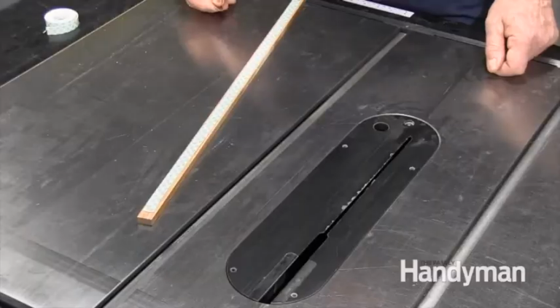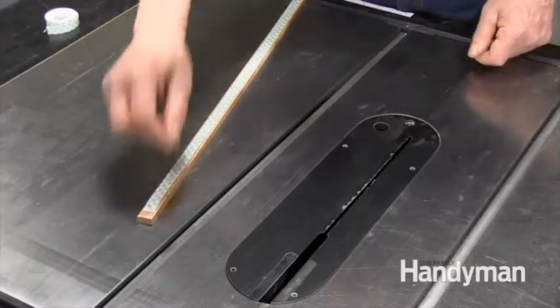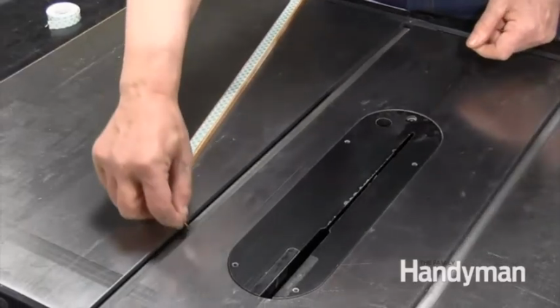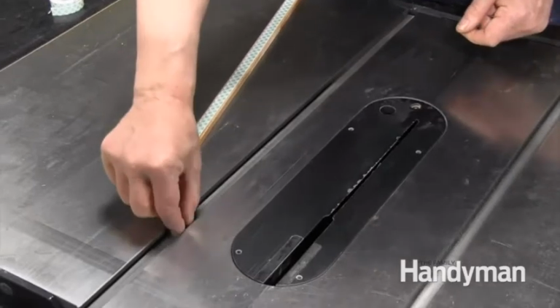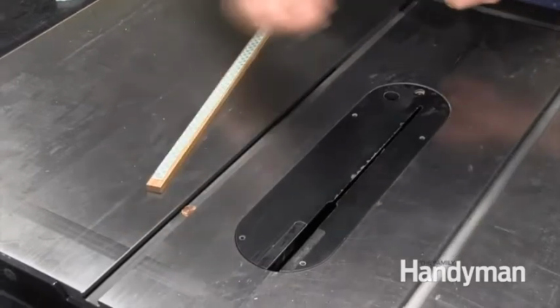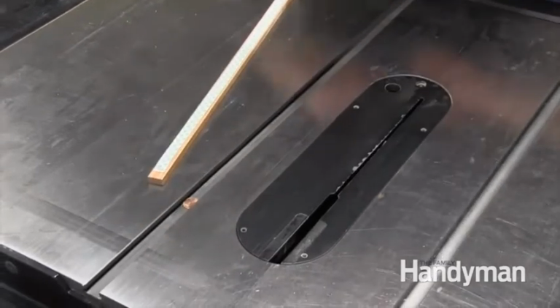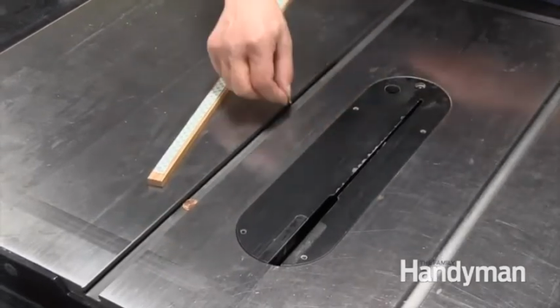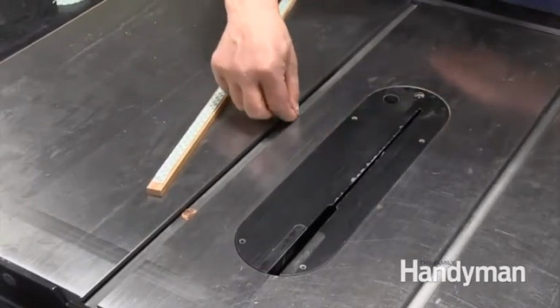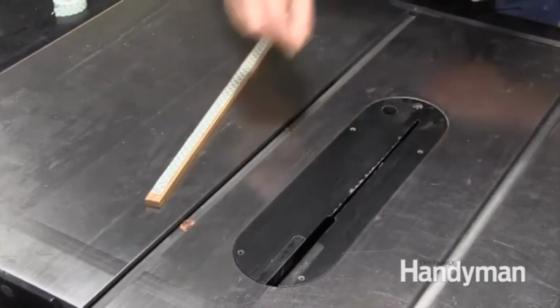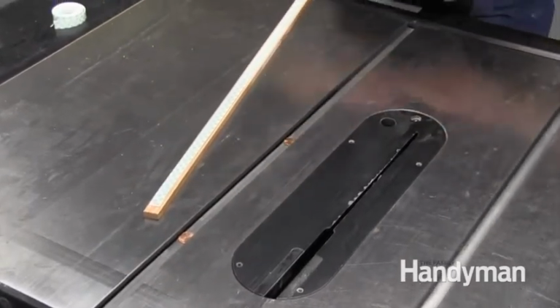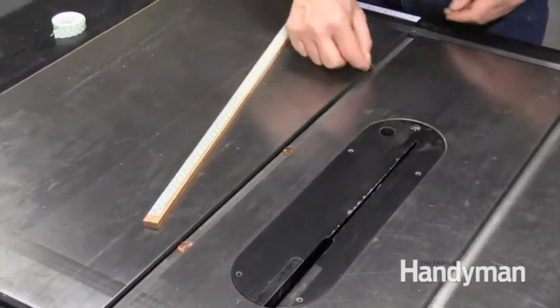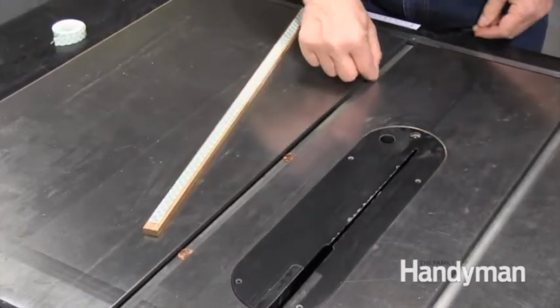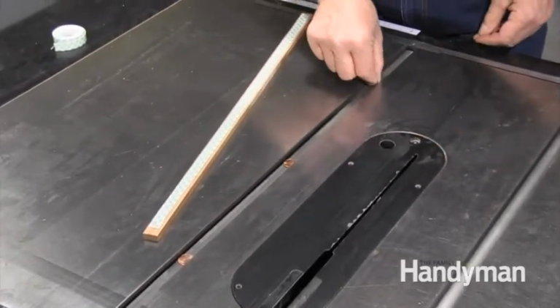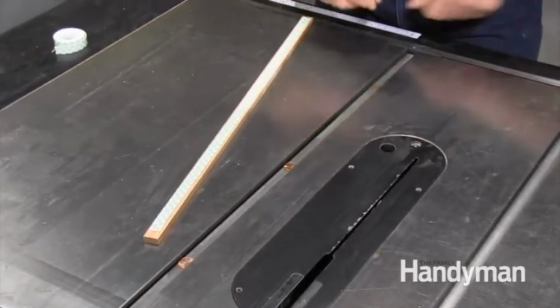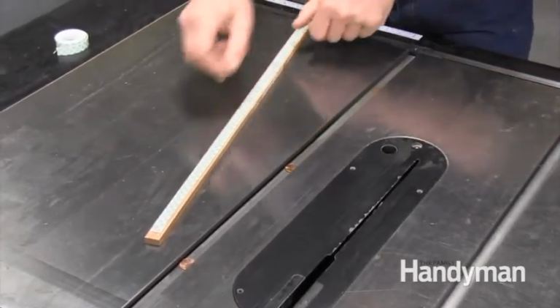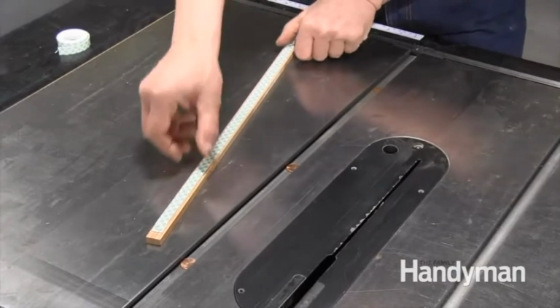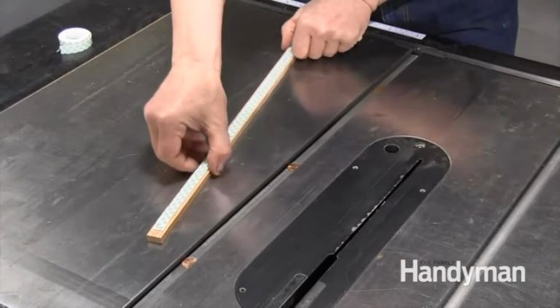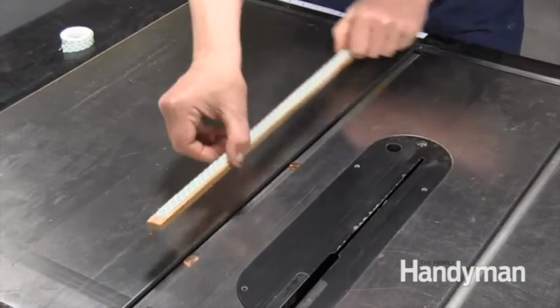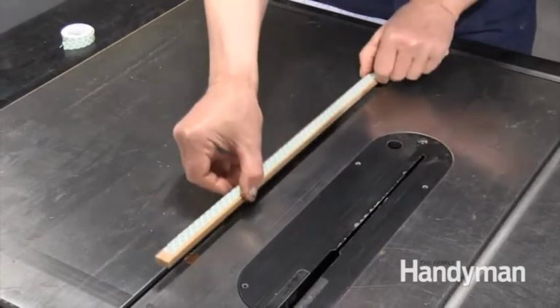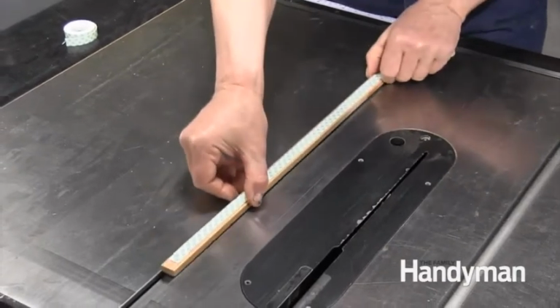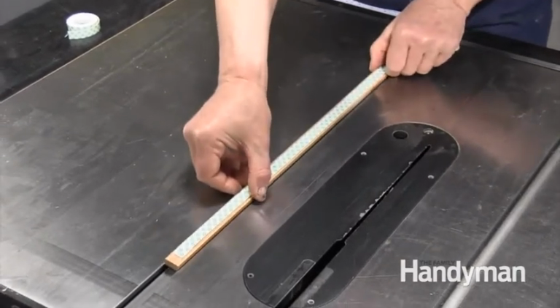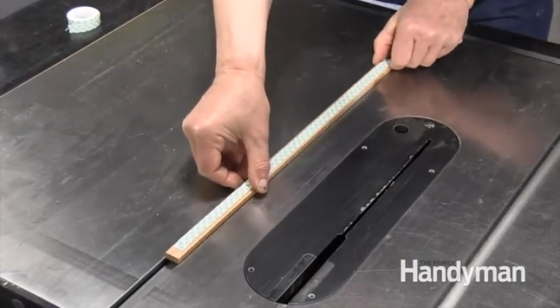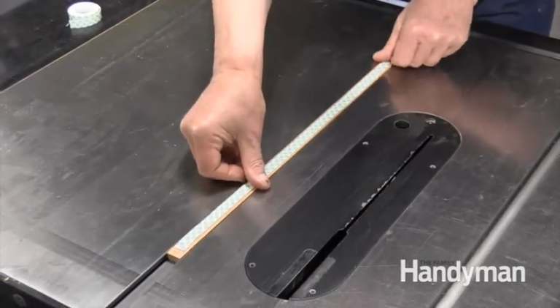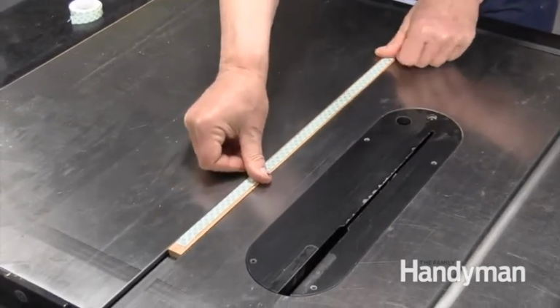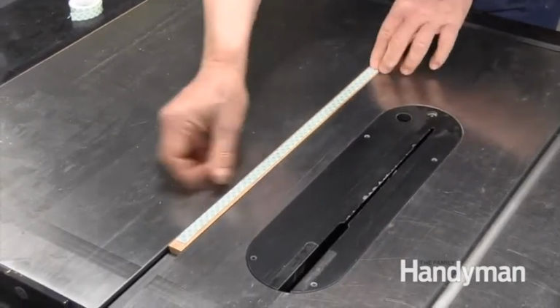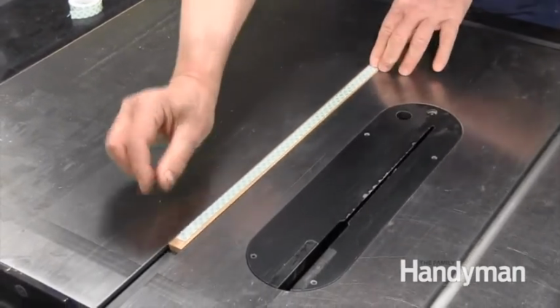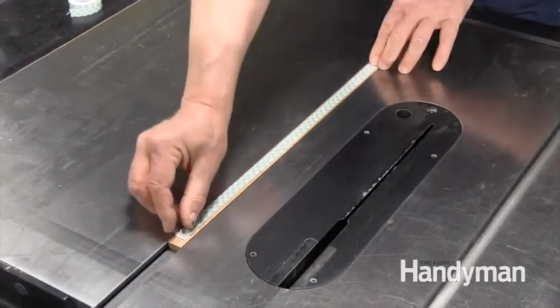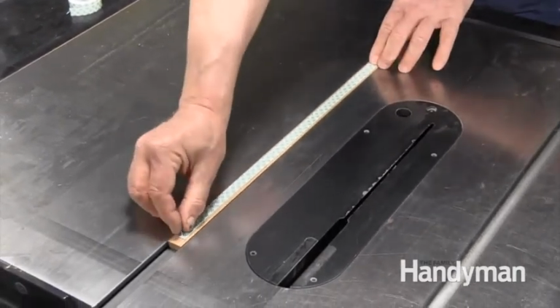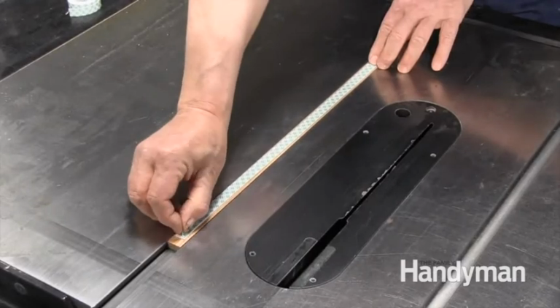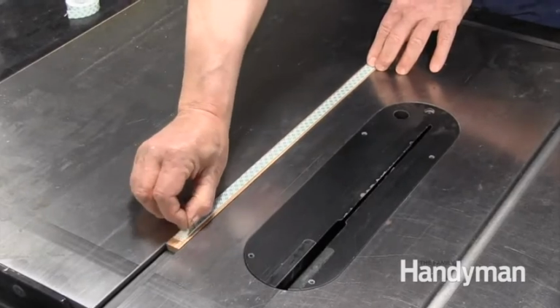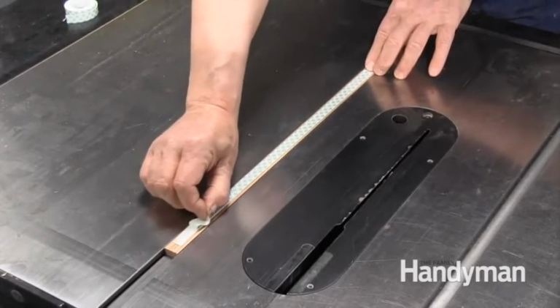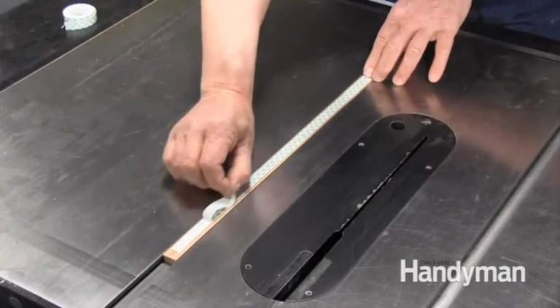Put those pennies to work by setting them into the miter slot. Apply double face tape to the top of the strip, then set the untaped side onto the pennies. Next, peel away the film from the top side of the tape.